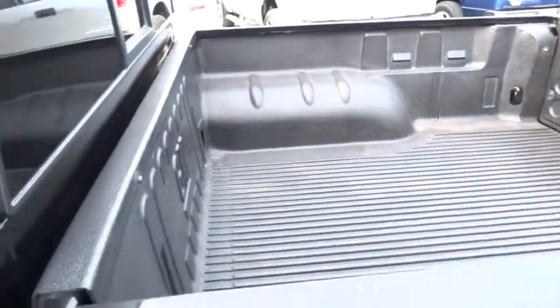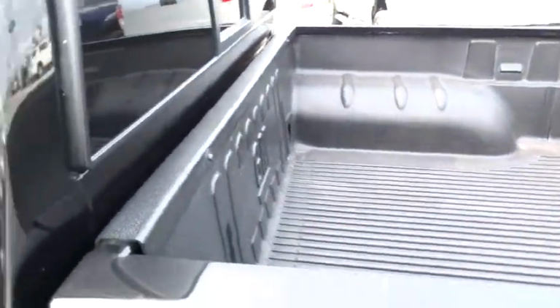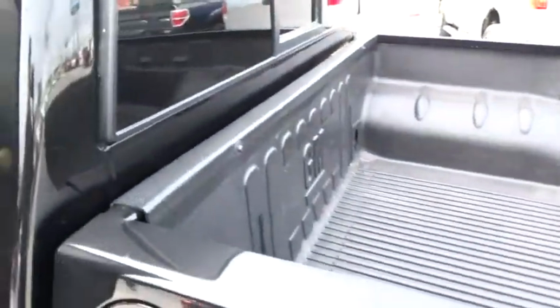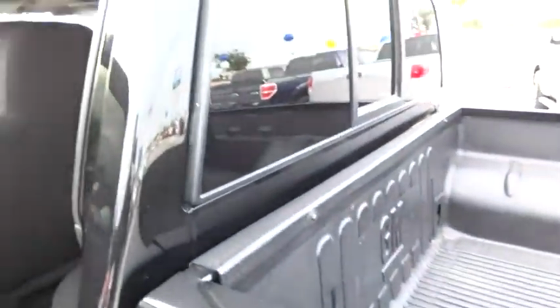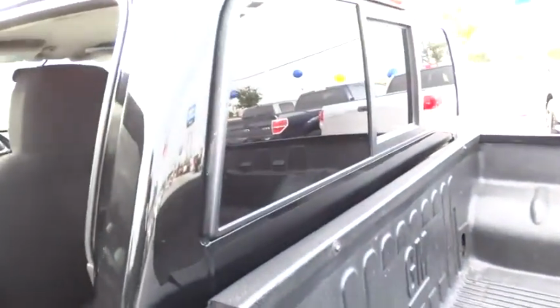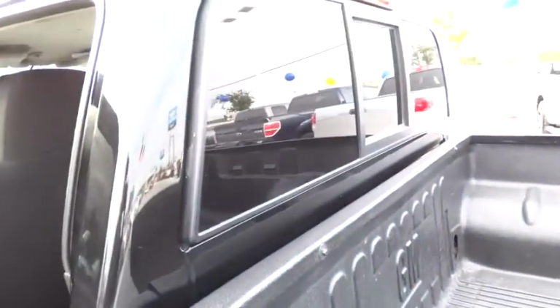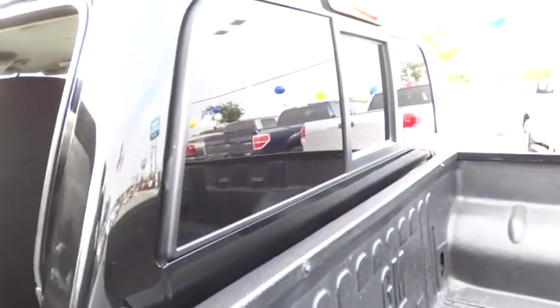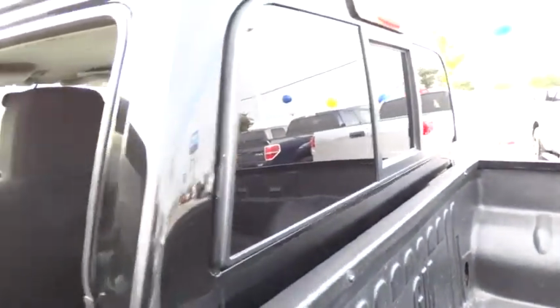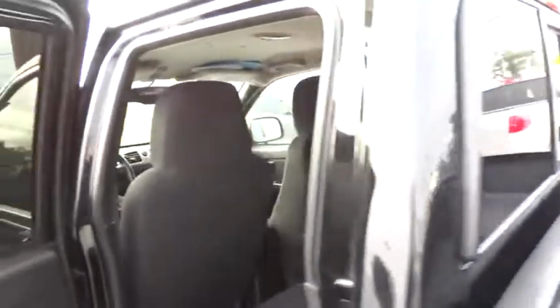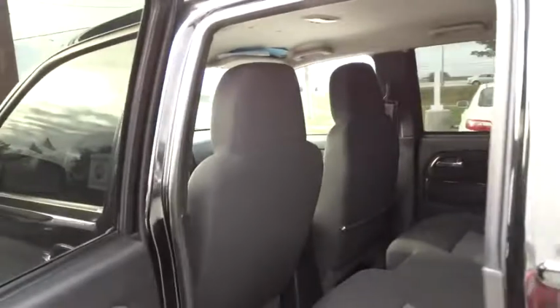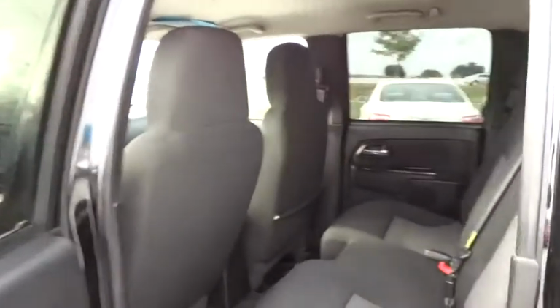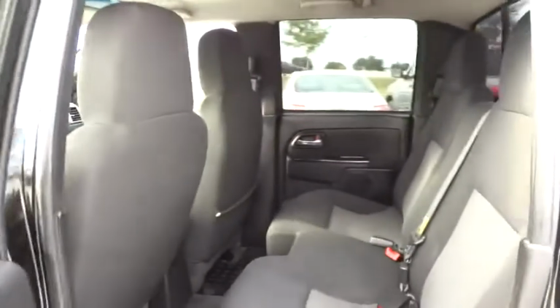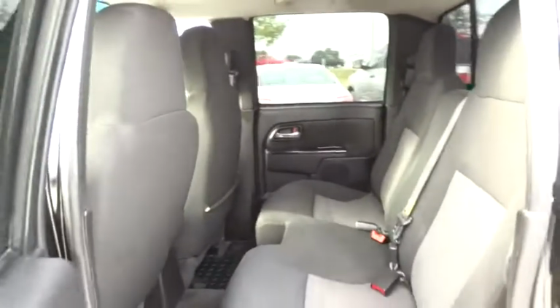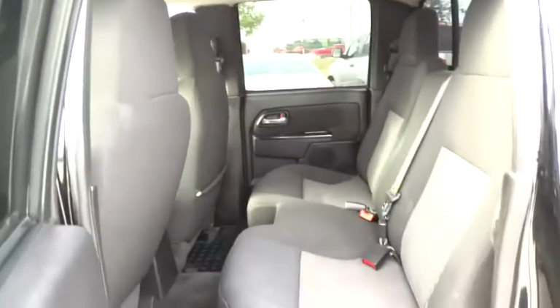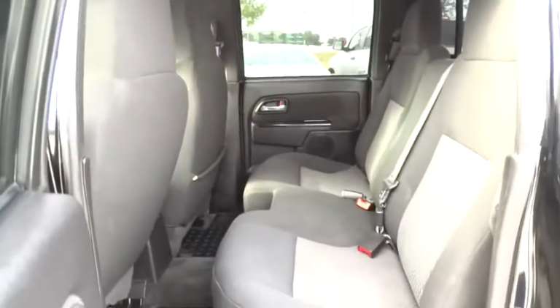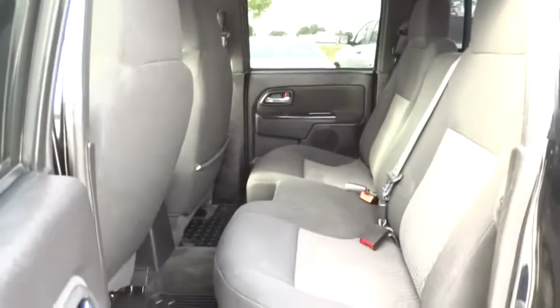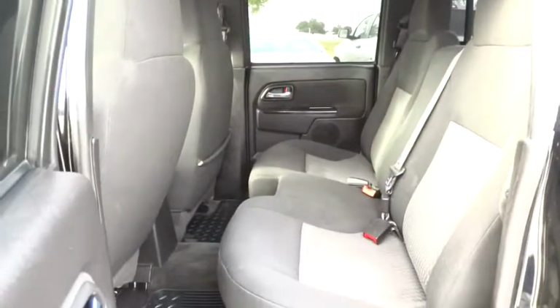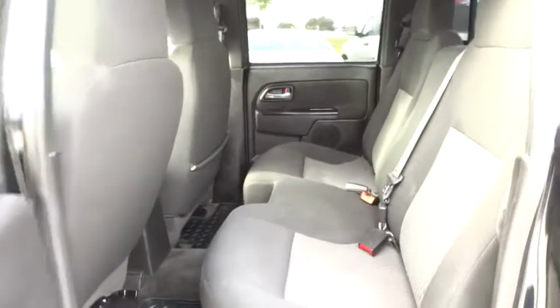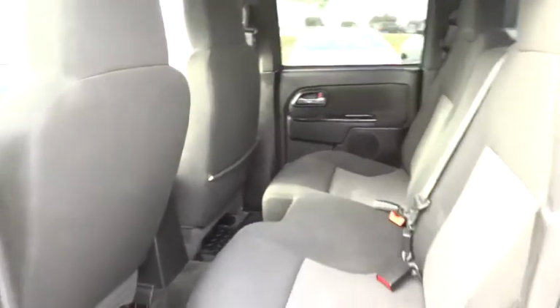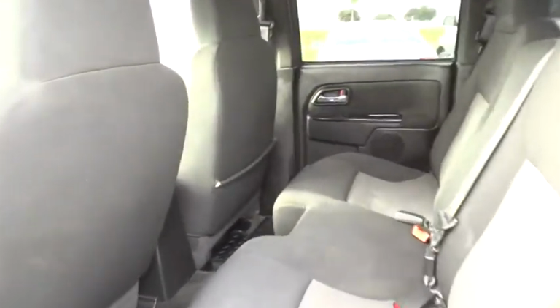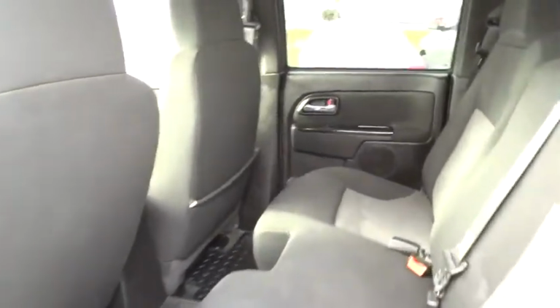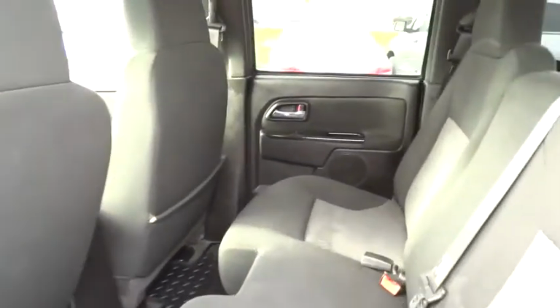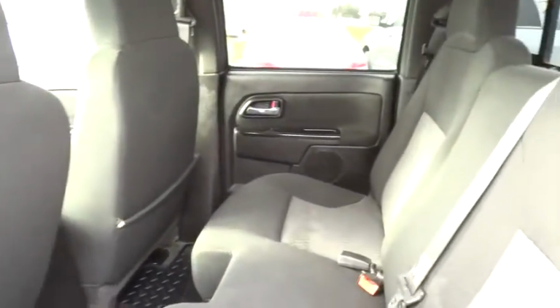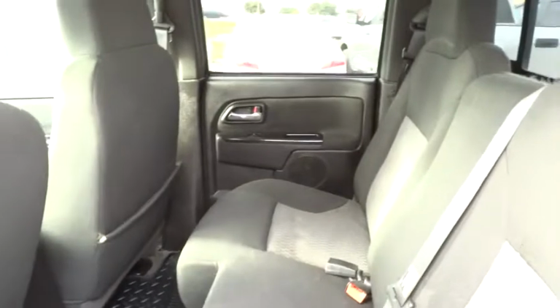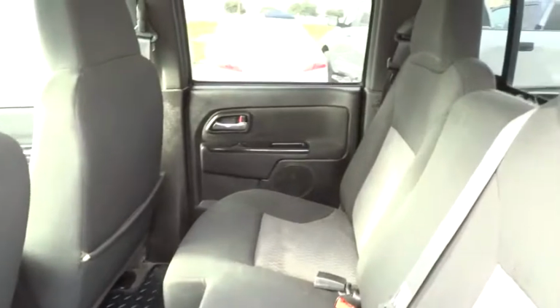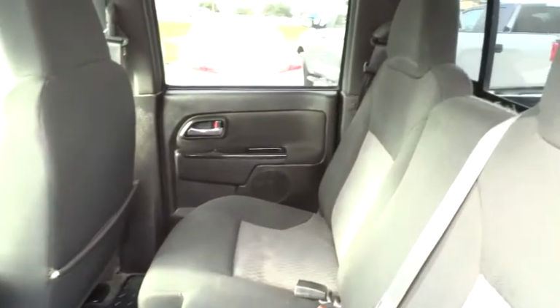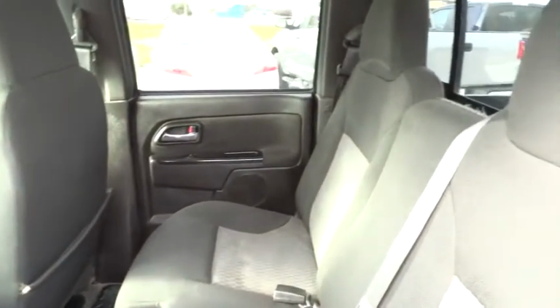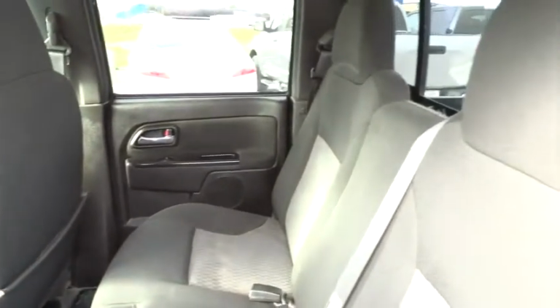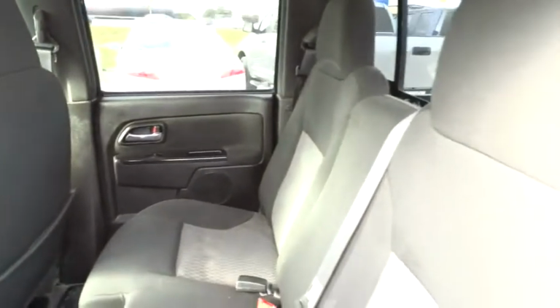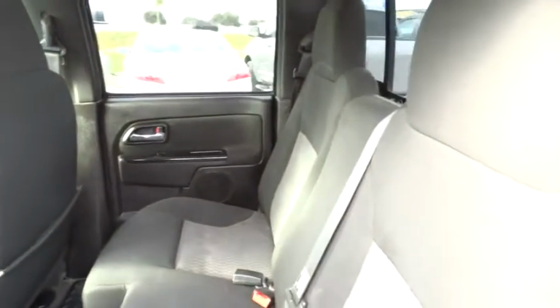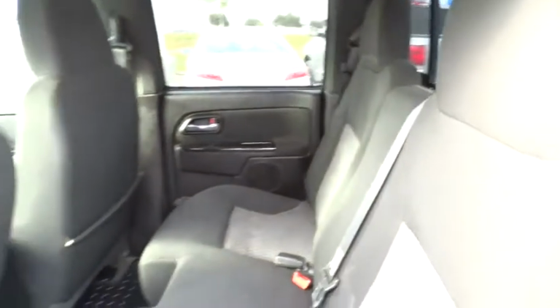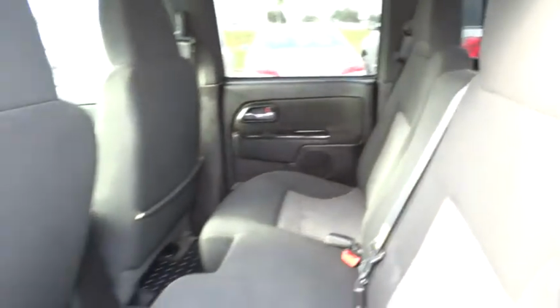Bed liner. Power windows. CD player. Power door locks. MP3 player. This vehicle is Carfax certified one owner and qualifies for Carfax buyback guarantee. Come see the car for yourself.